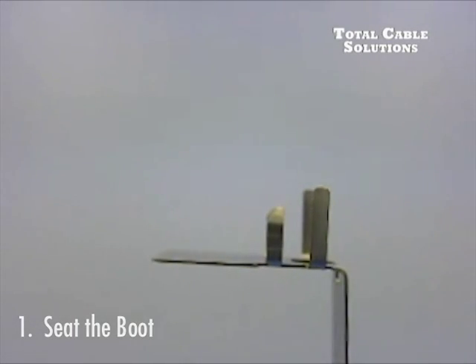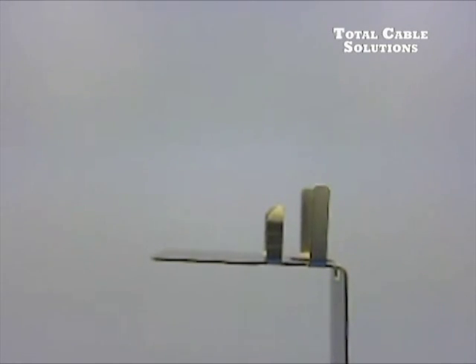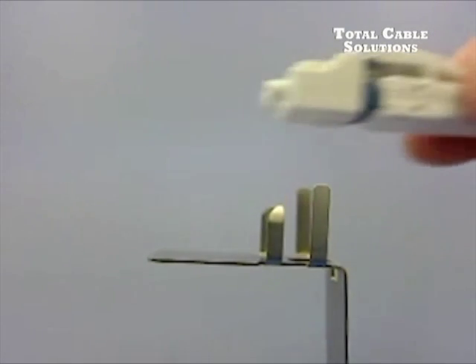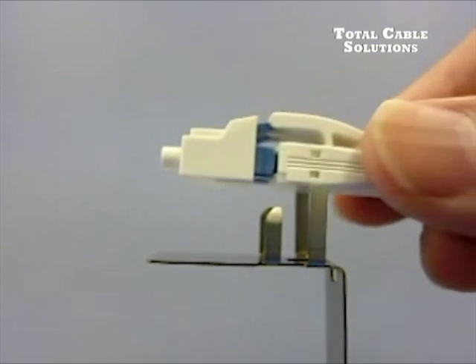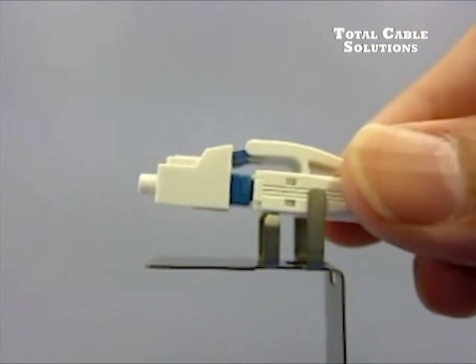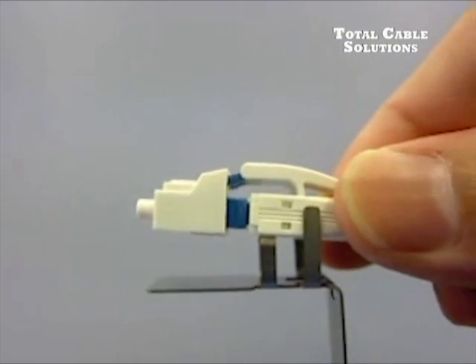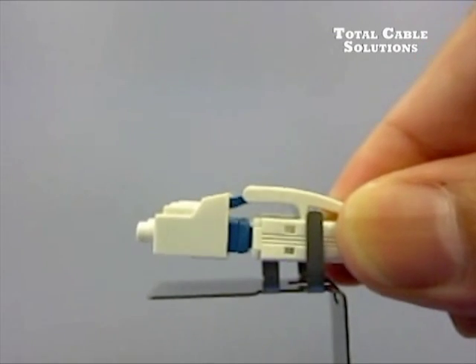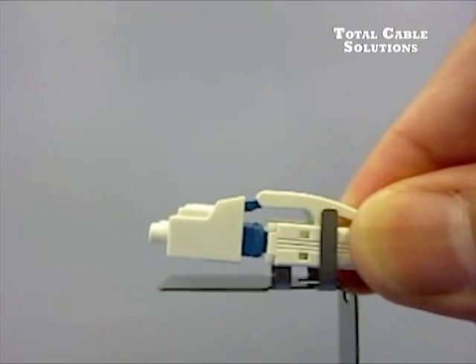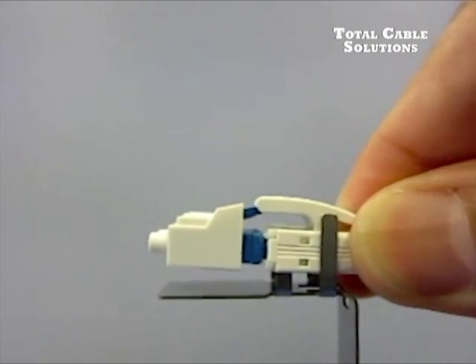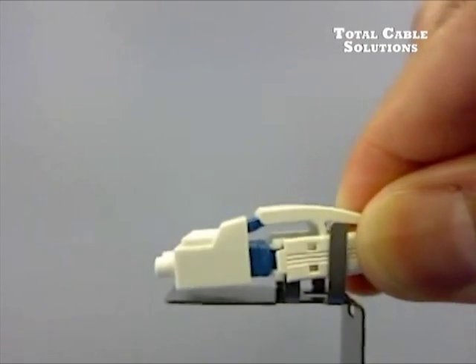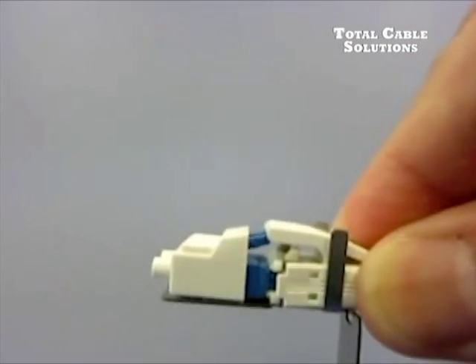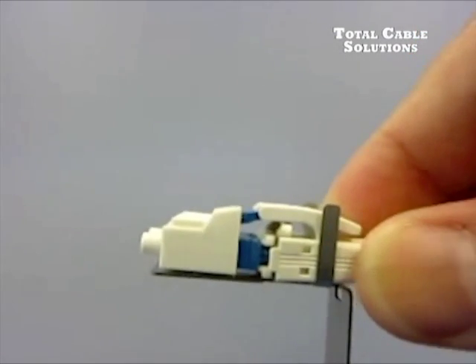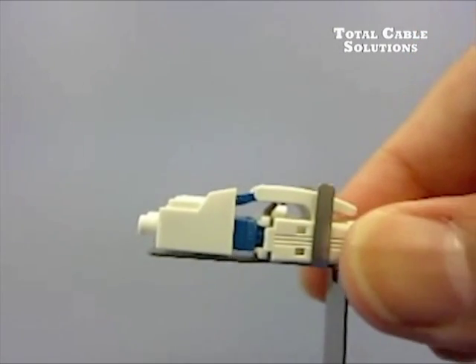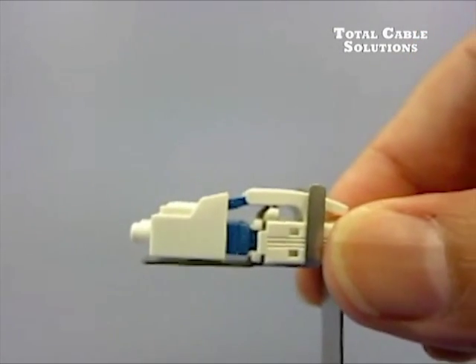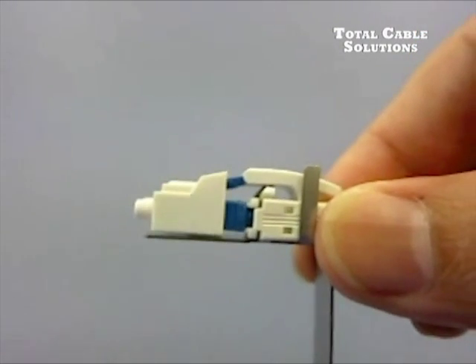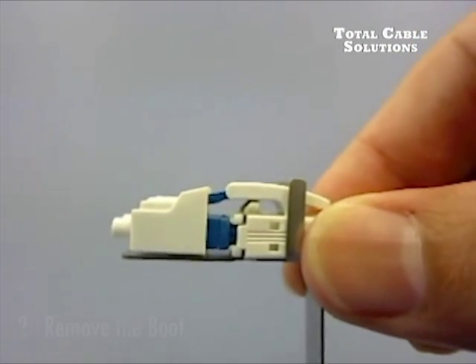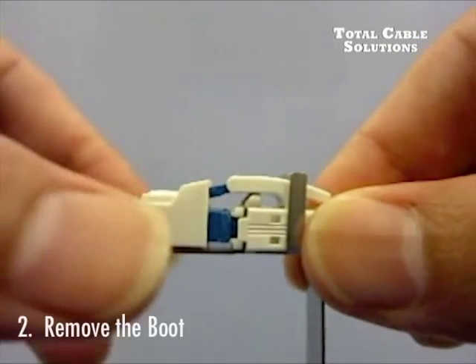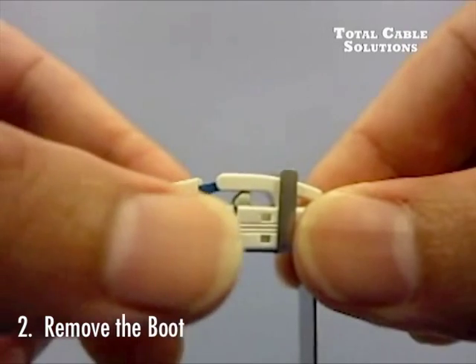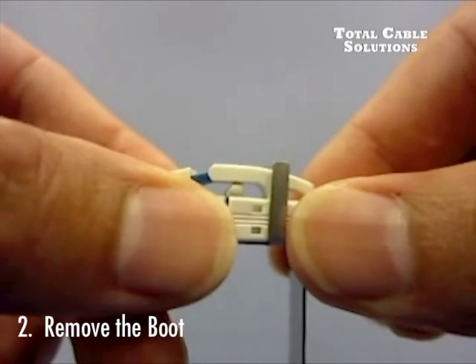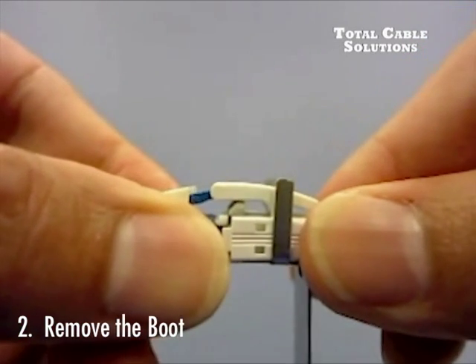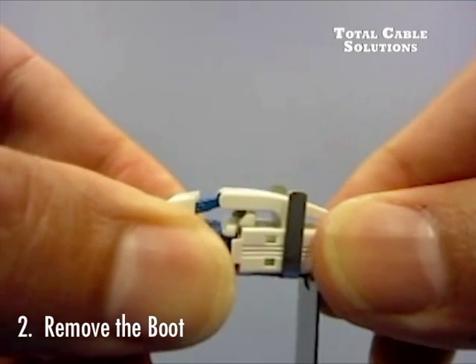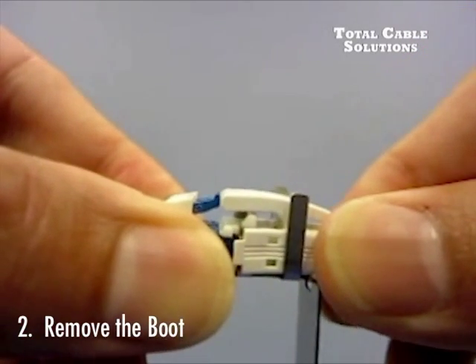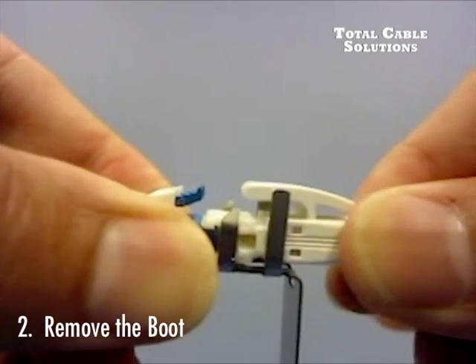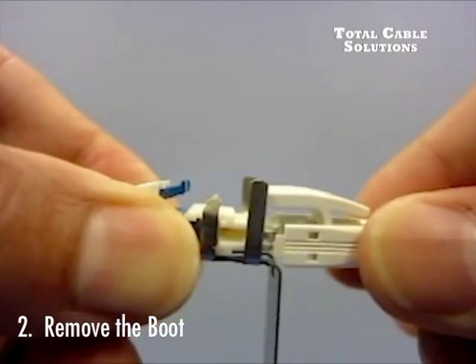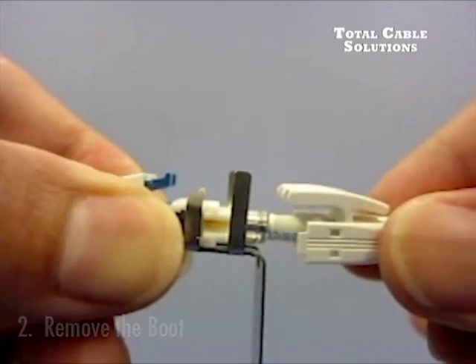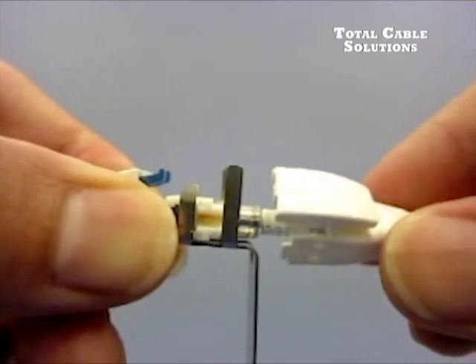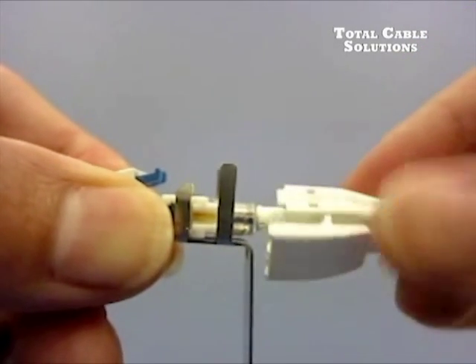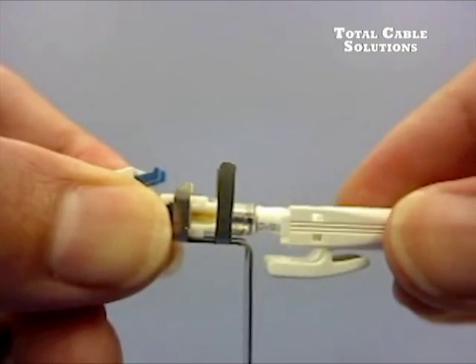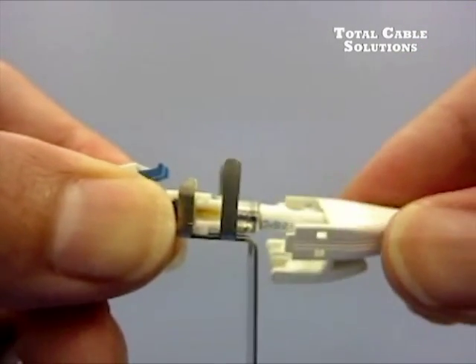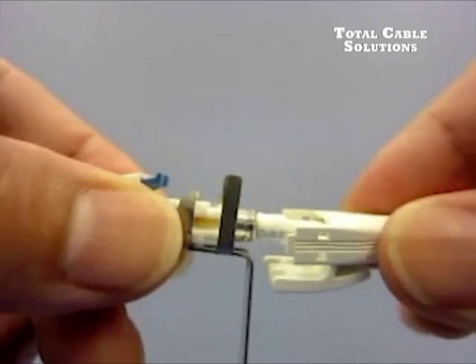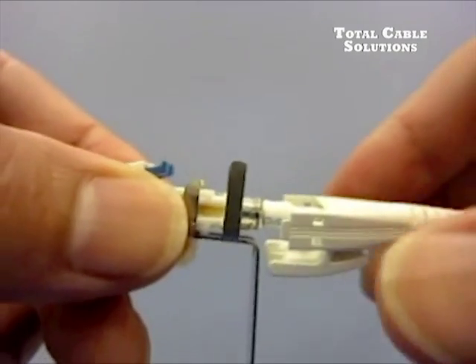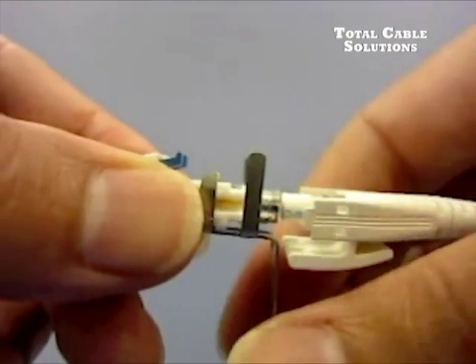First, seat the boot firmly on the prongs of the boot tool, like this. Next, remove the boot by pulling back while it's seated on the tool. Rotate 180 degrees, then remove the tool.